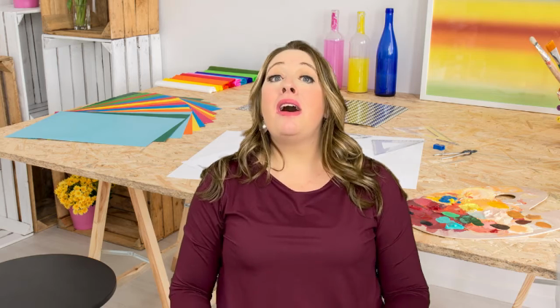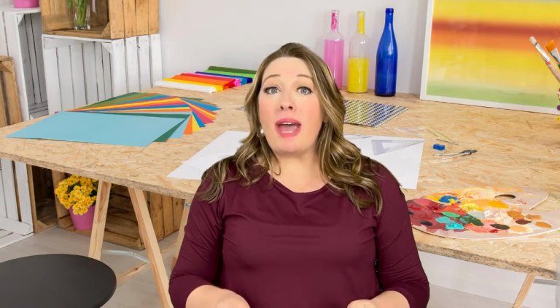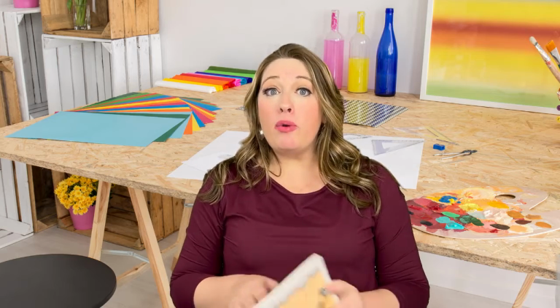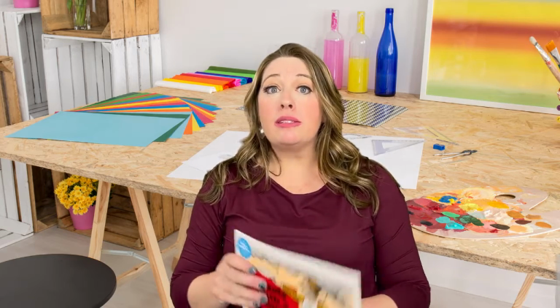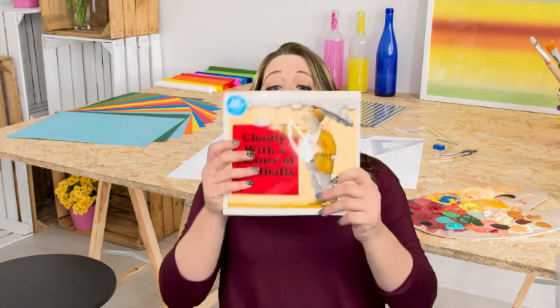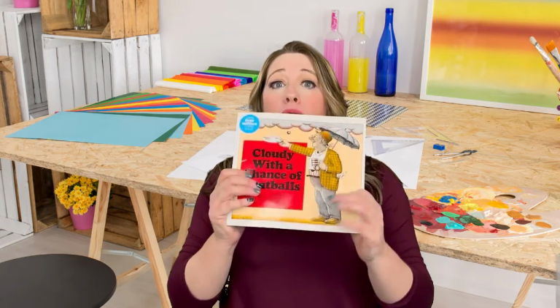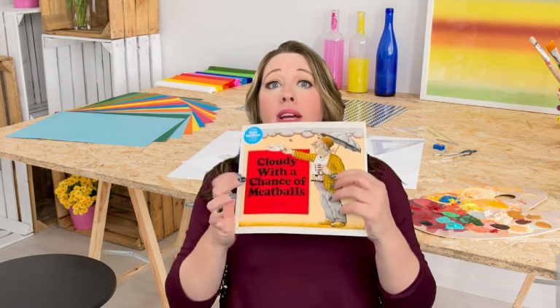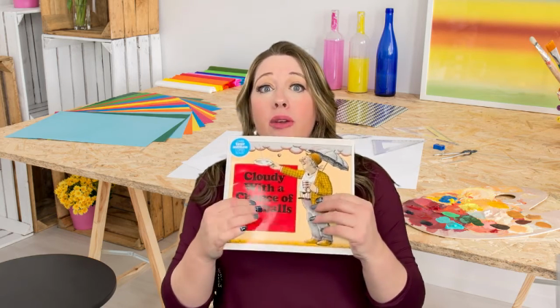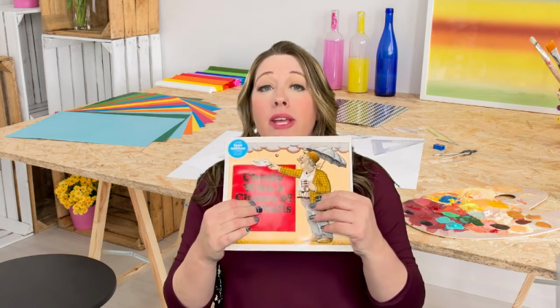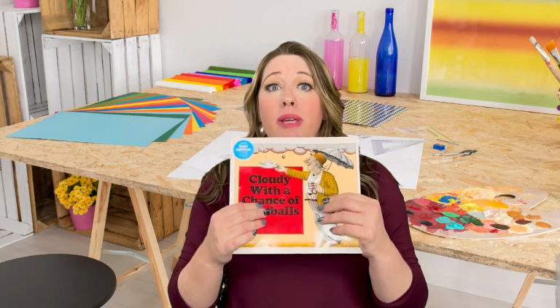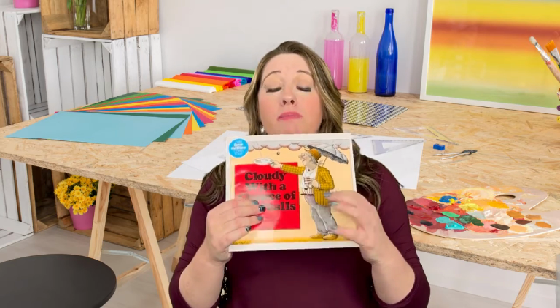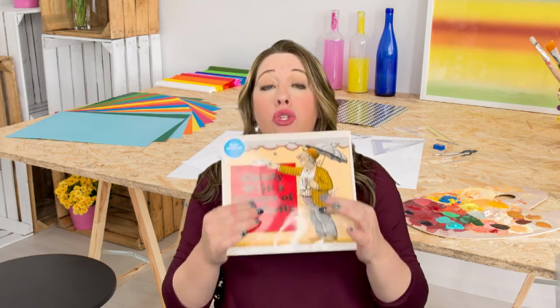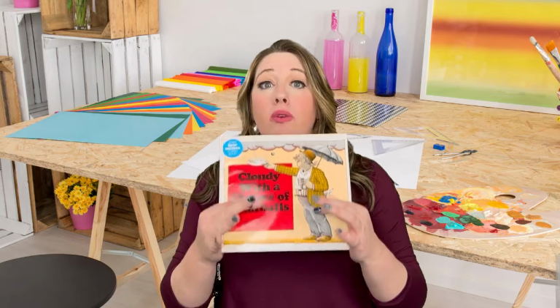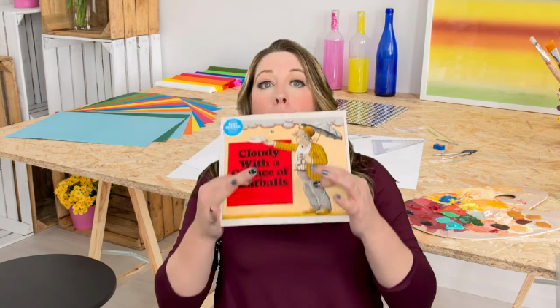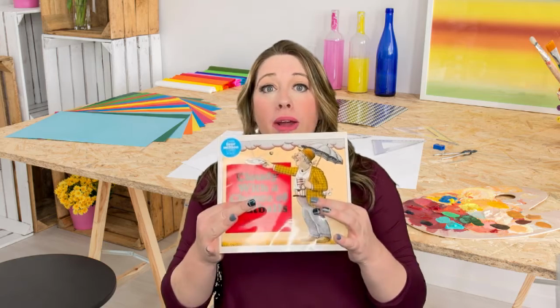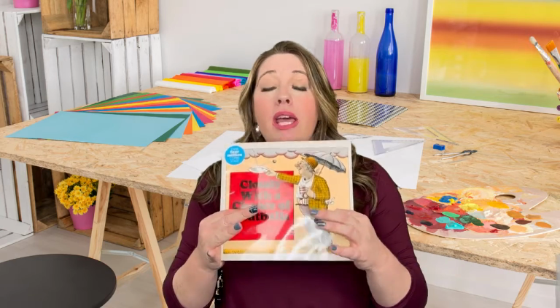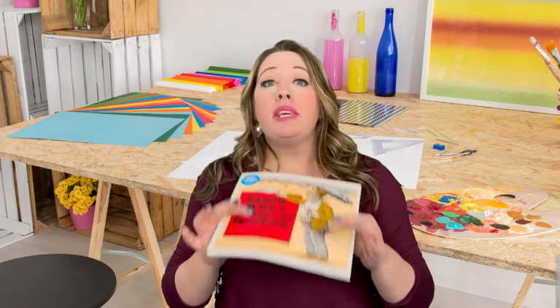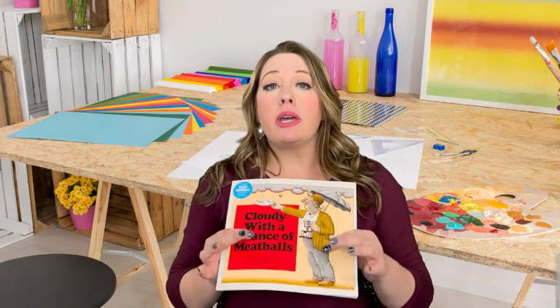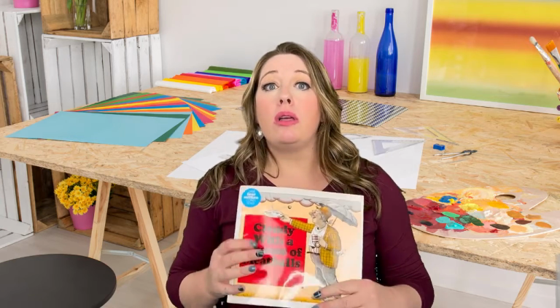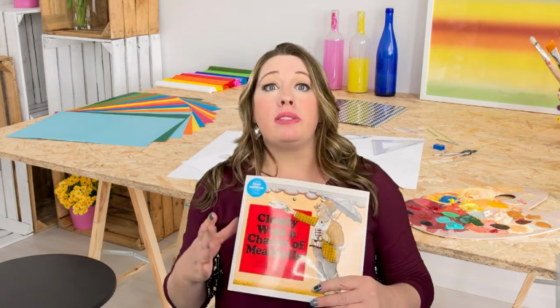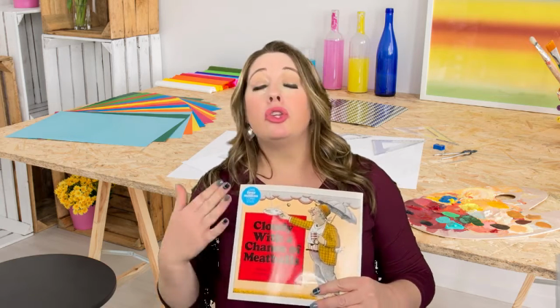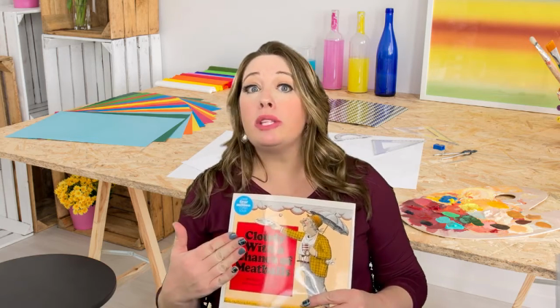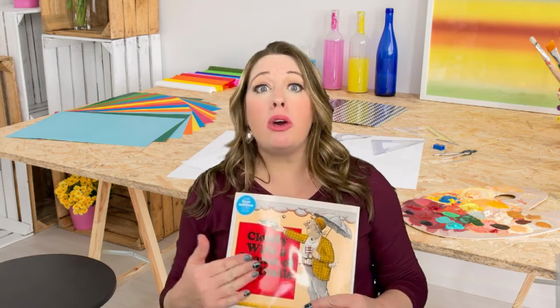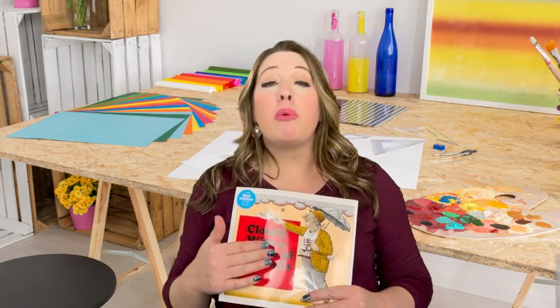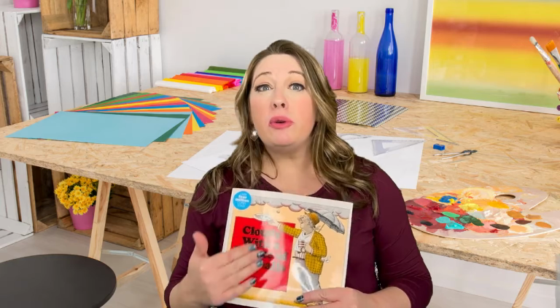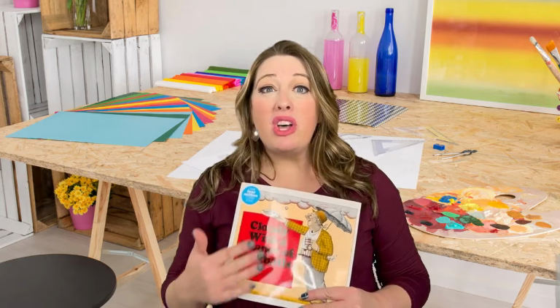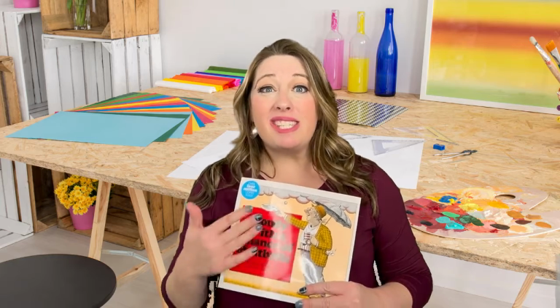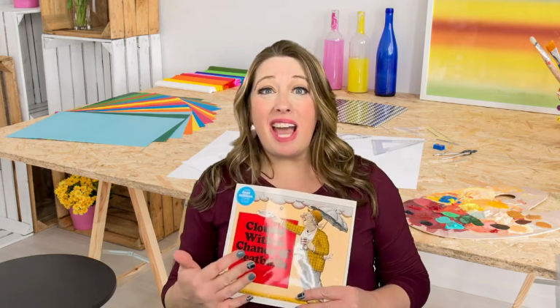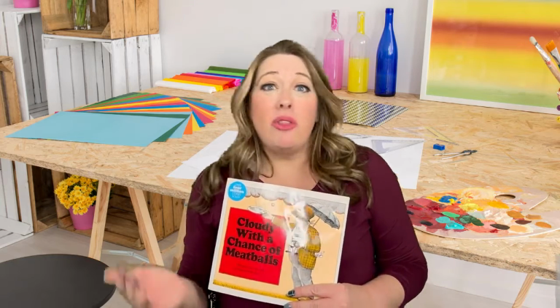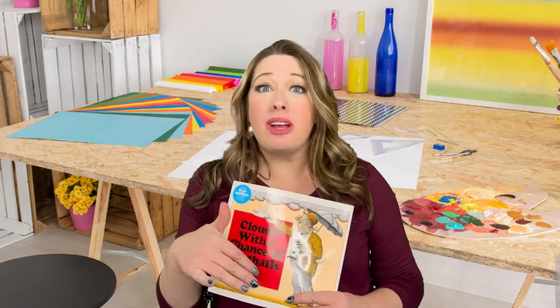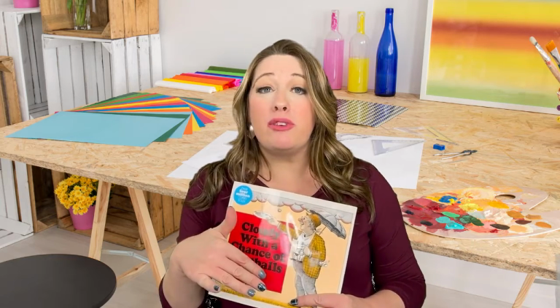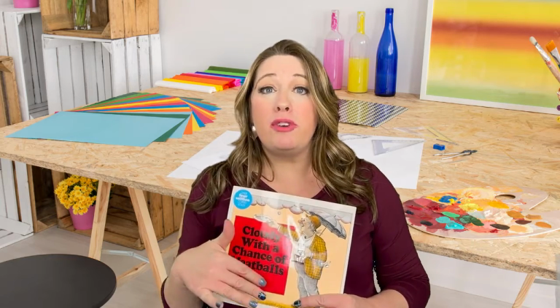For the past couple weeks, we have been reading Cloudy with a Chance of Meatballs by Judy and Ron Barrett. This book is all about a town called Chew and Swallow where food falls from the sky — all the weather comes in the form of food.